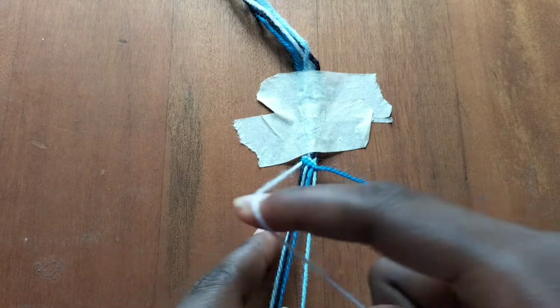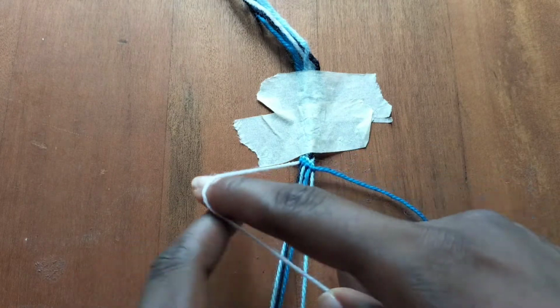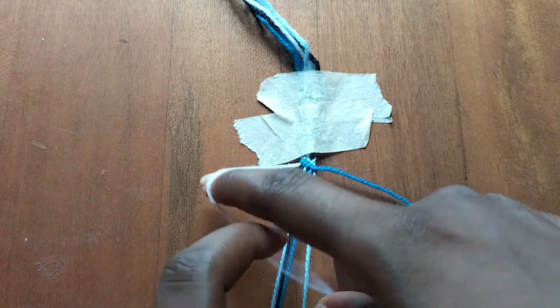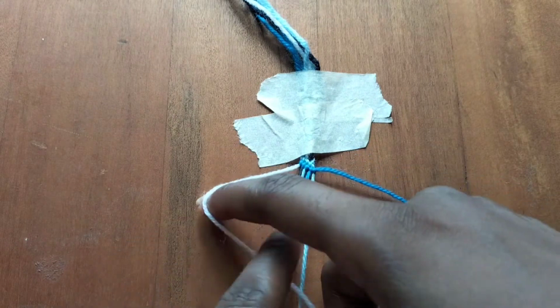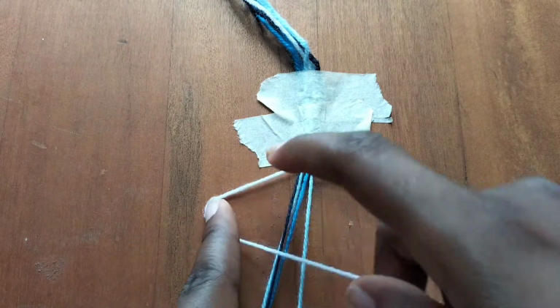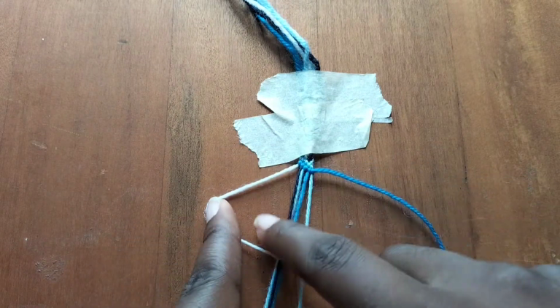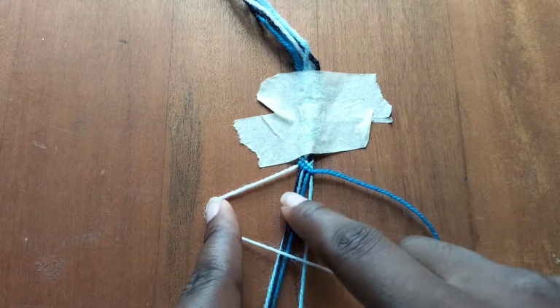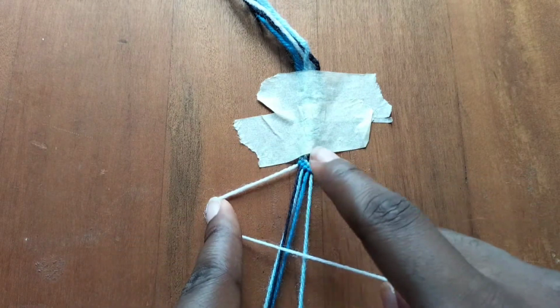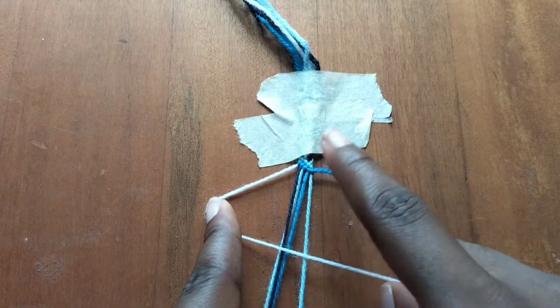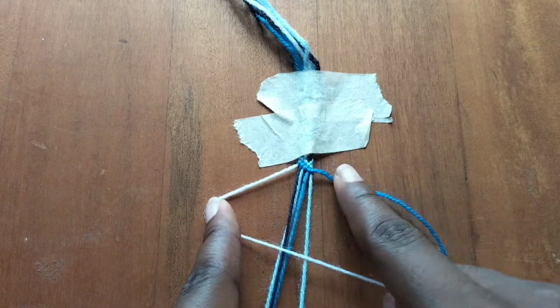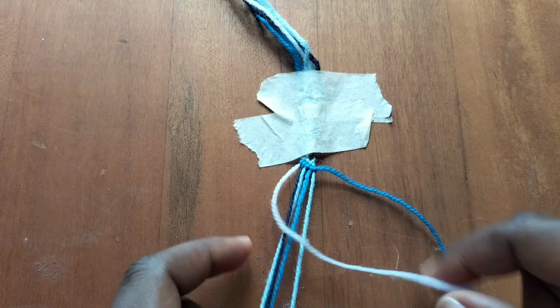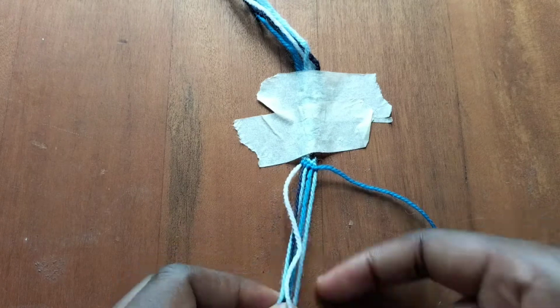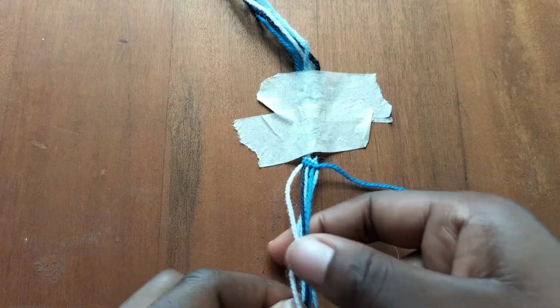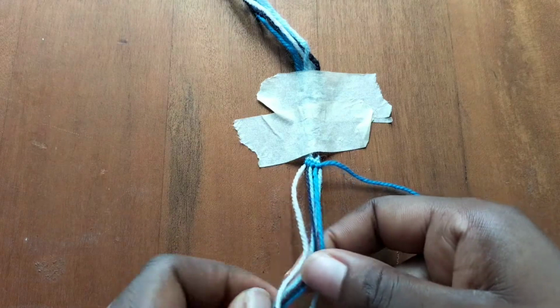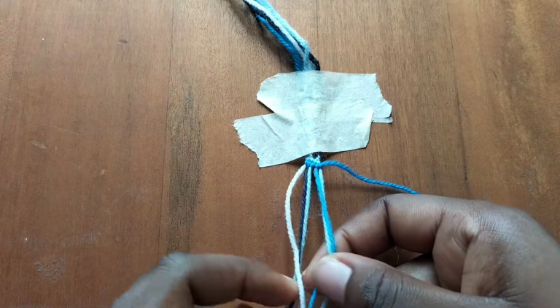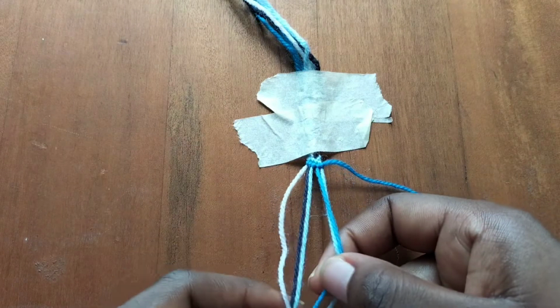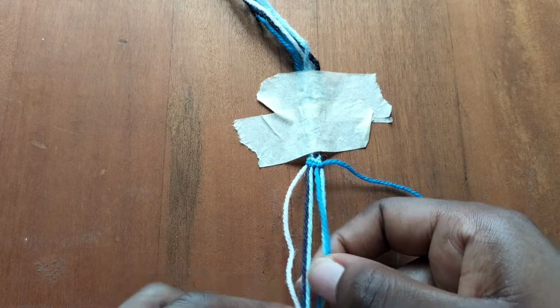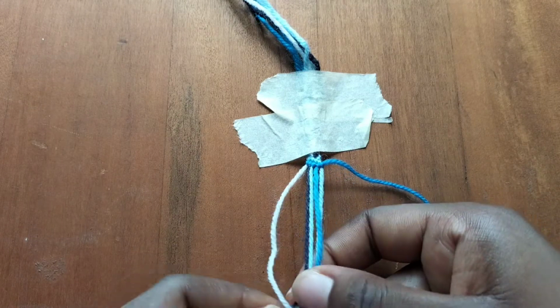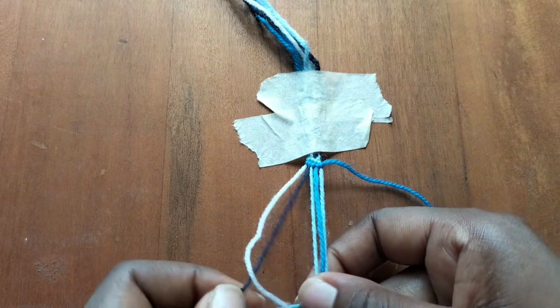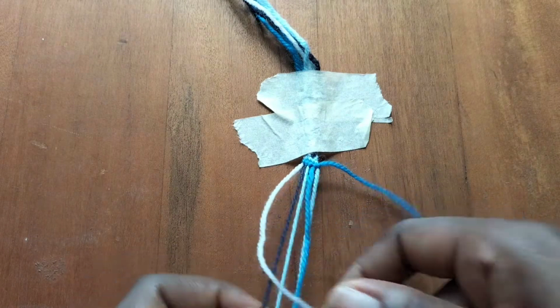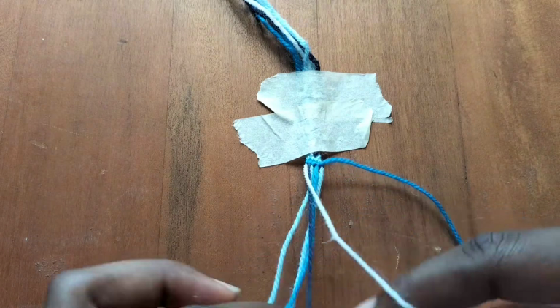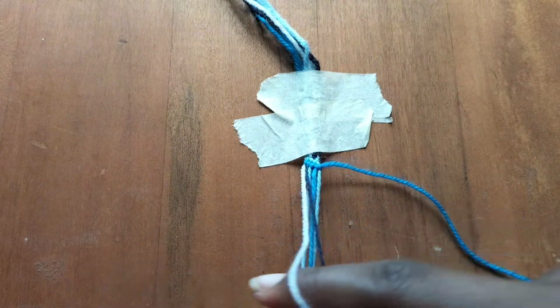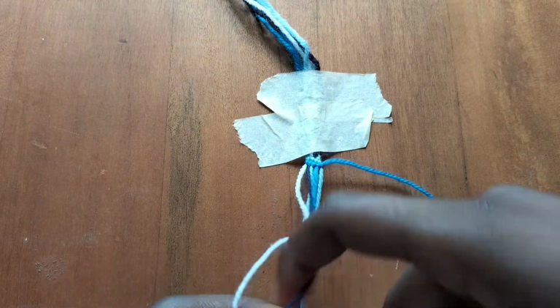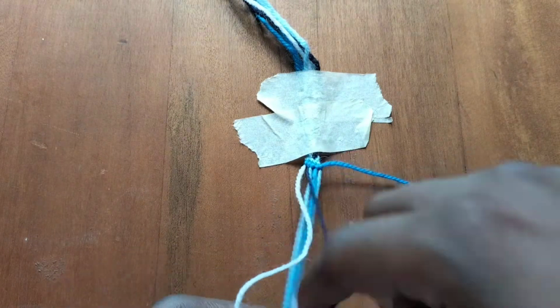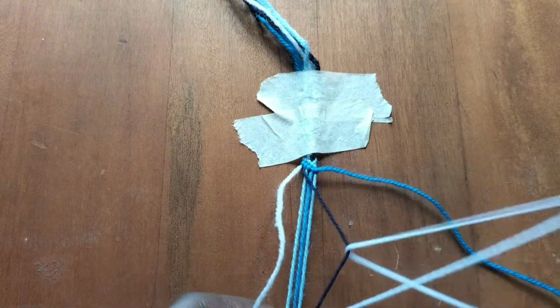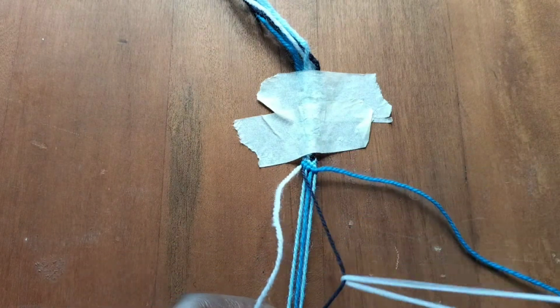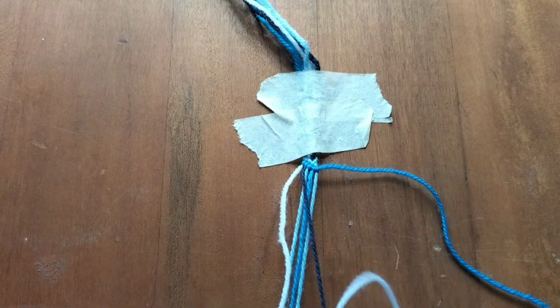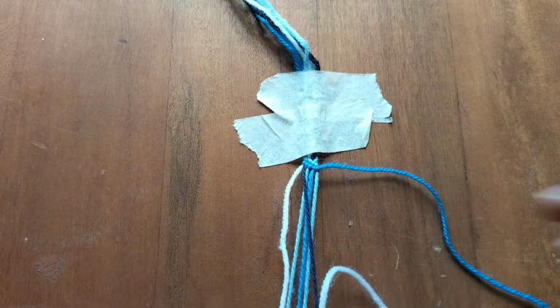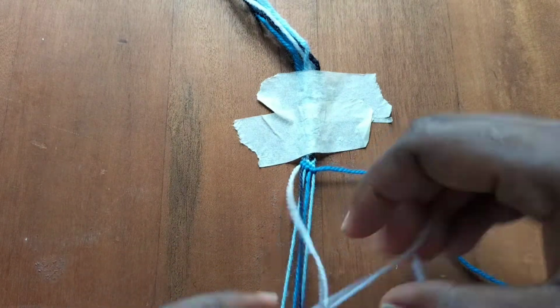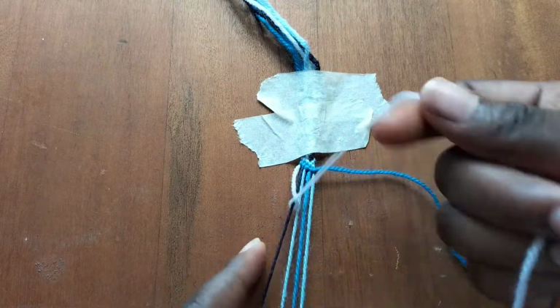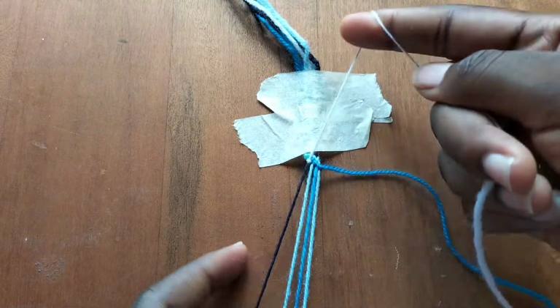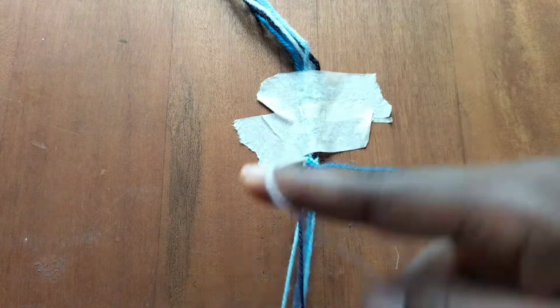Now we'll take our white string and repeat the same thing, making five forward knots with our white string.